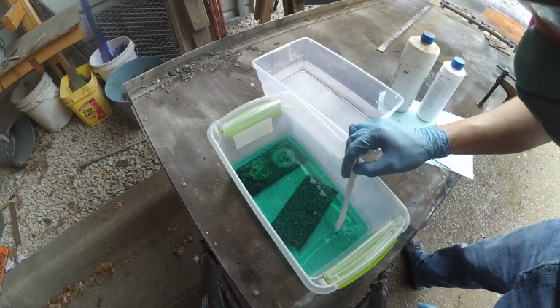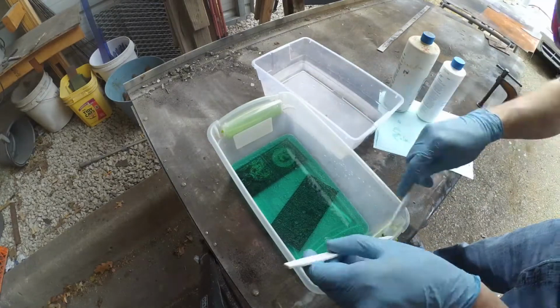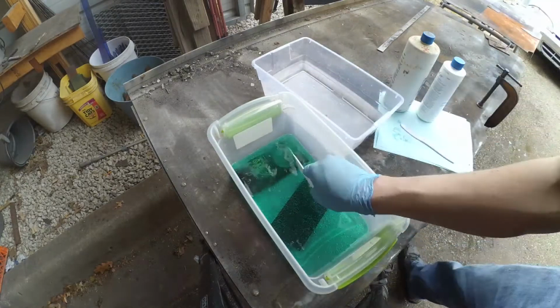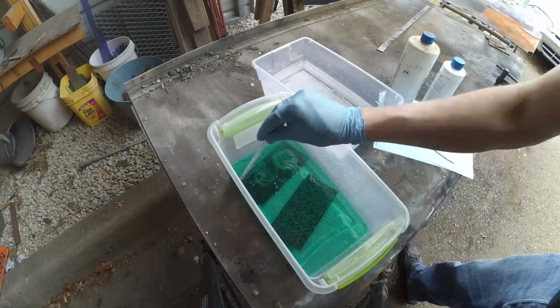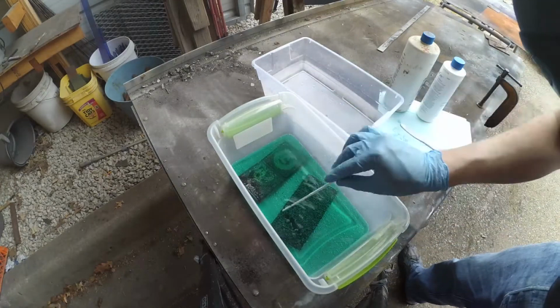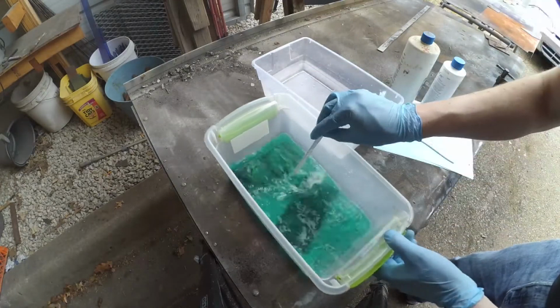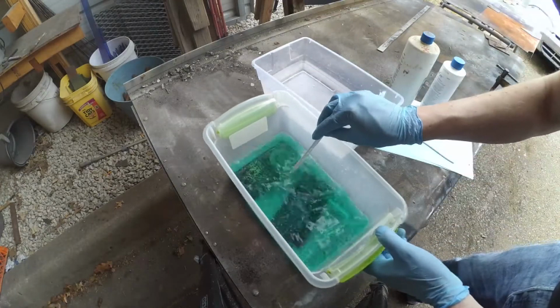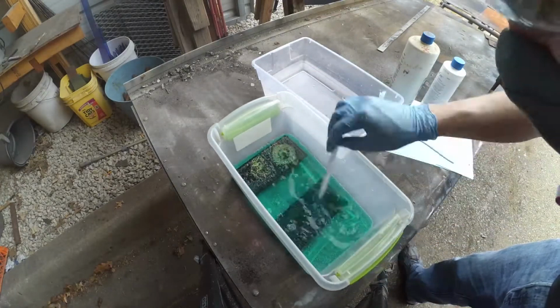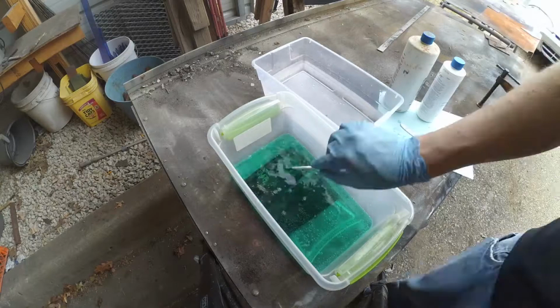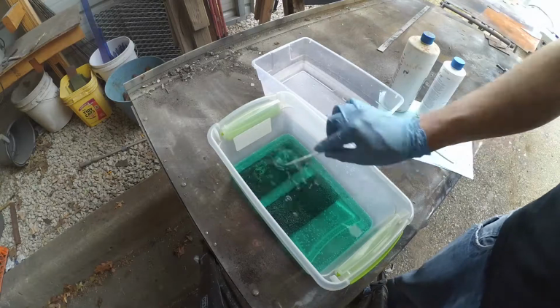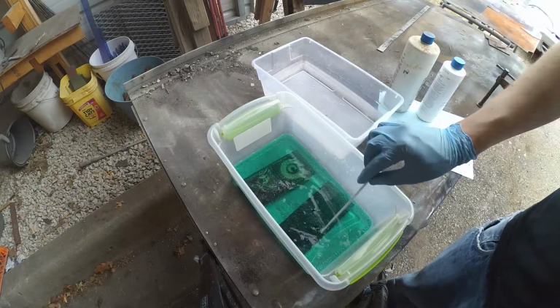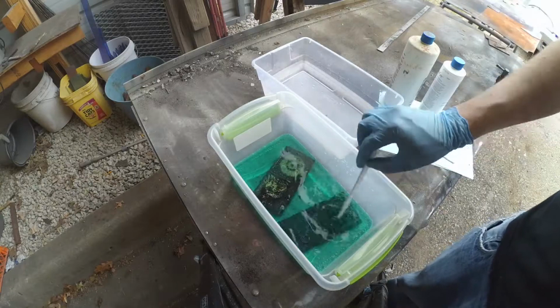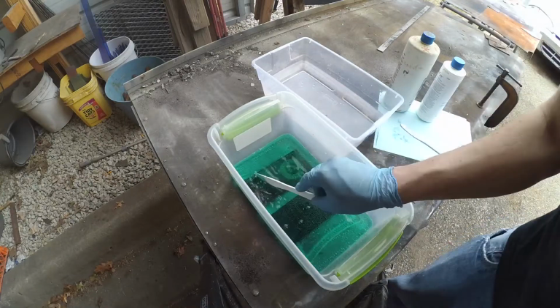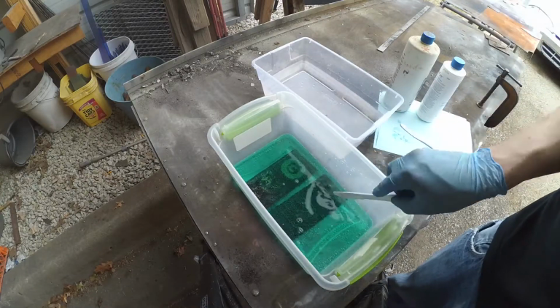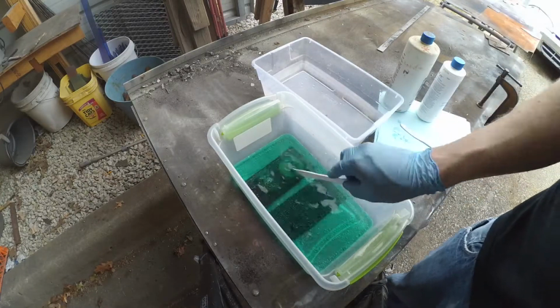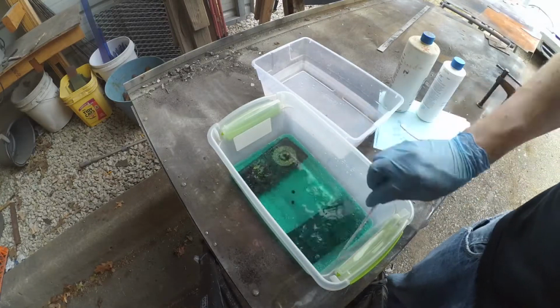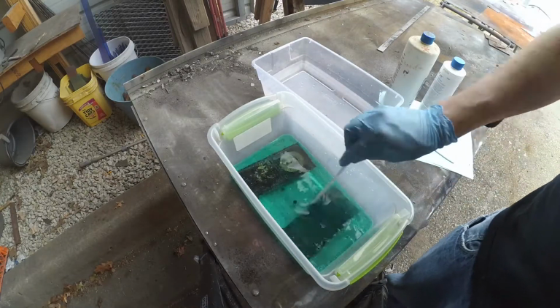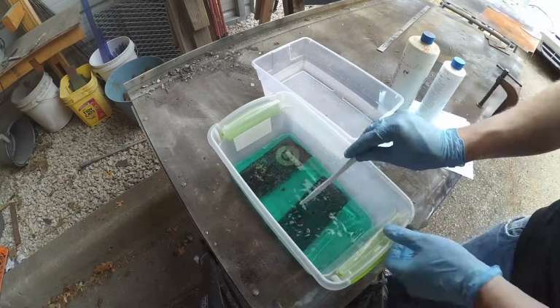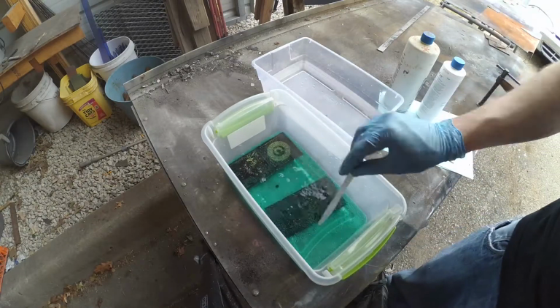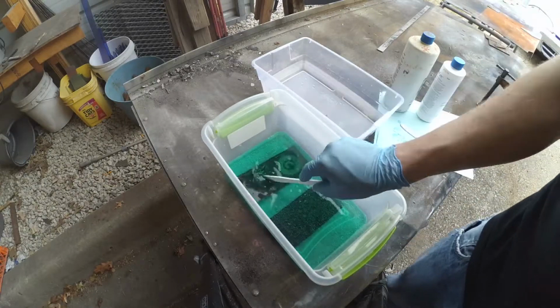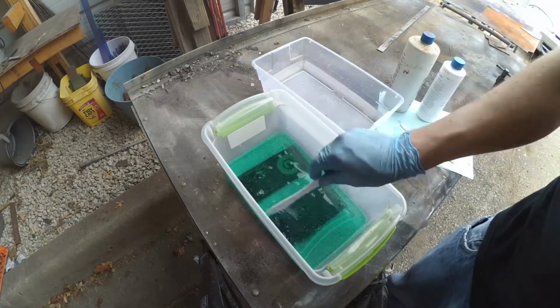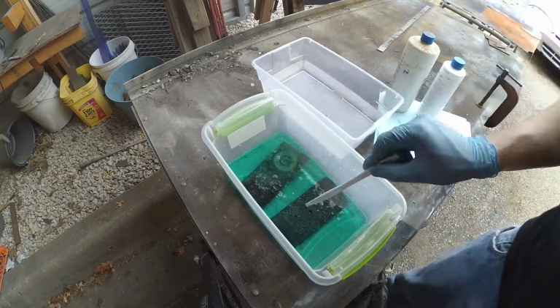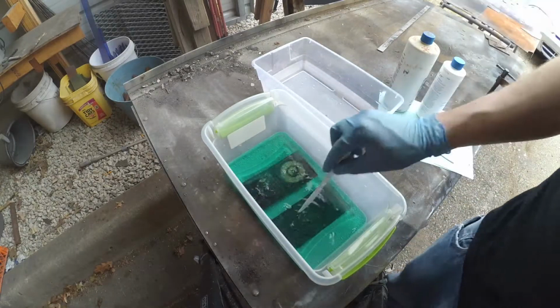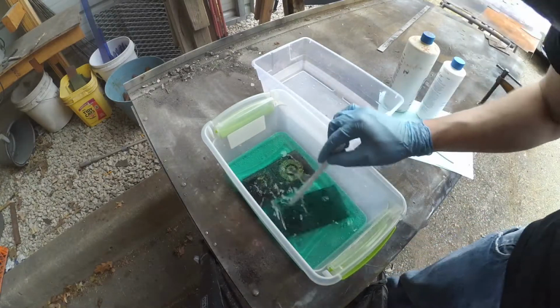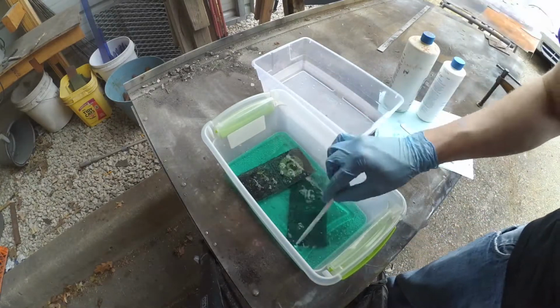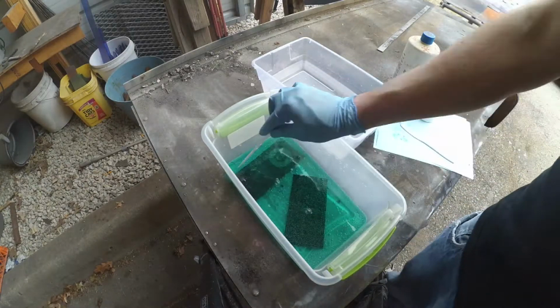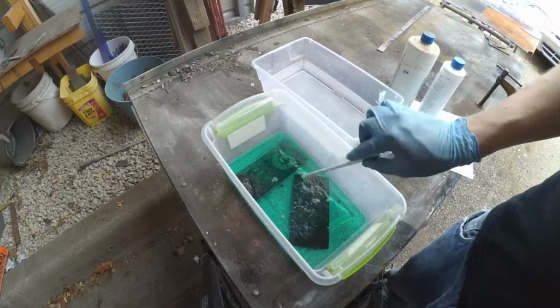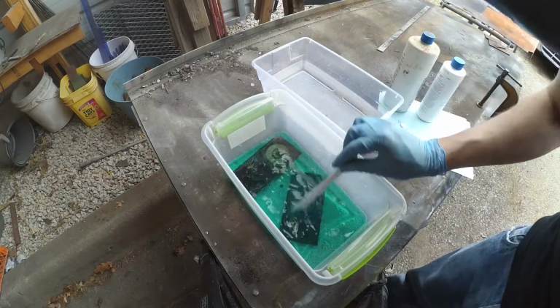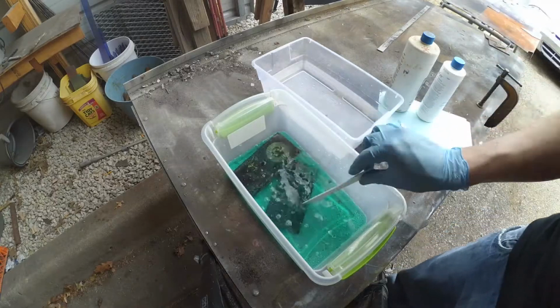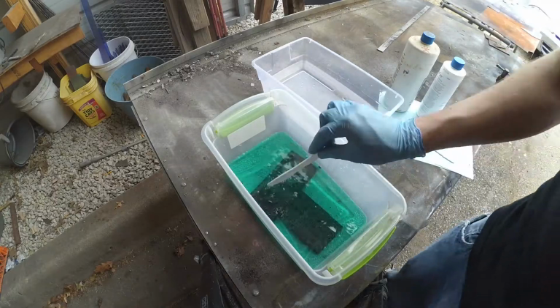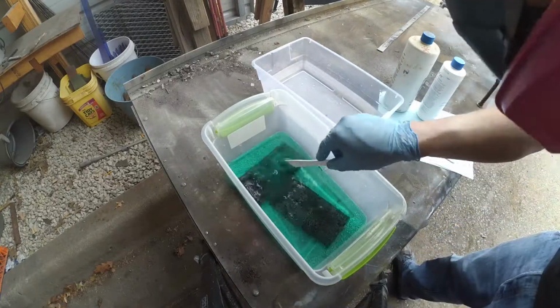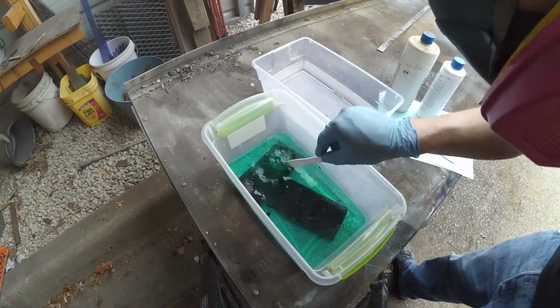Whenever working with acids, make sure to wear gloves and clothes that you're not really all too attached to. I'm also wearing a respirator here, just to be very, very careful.